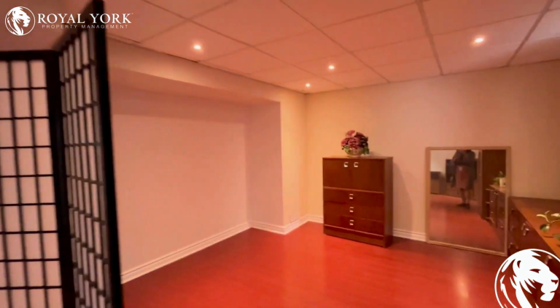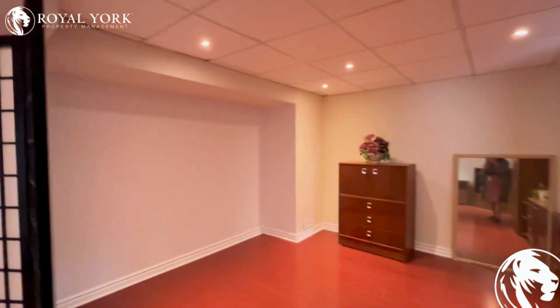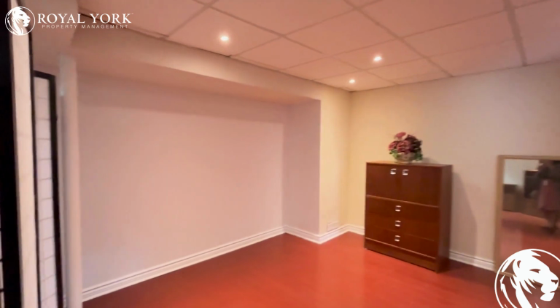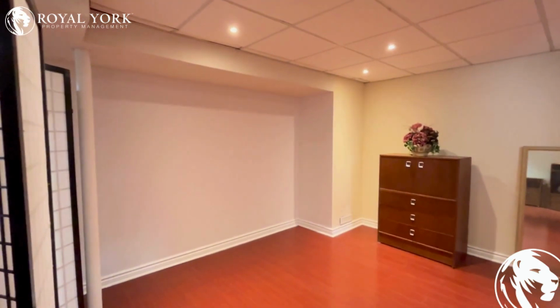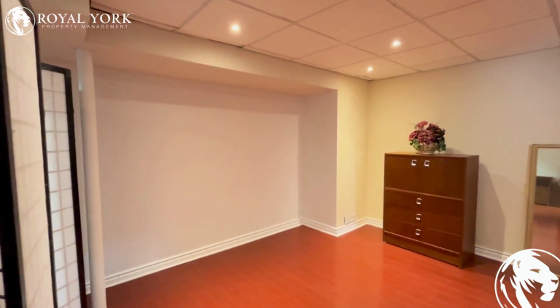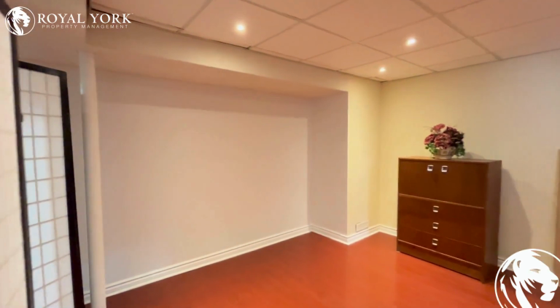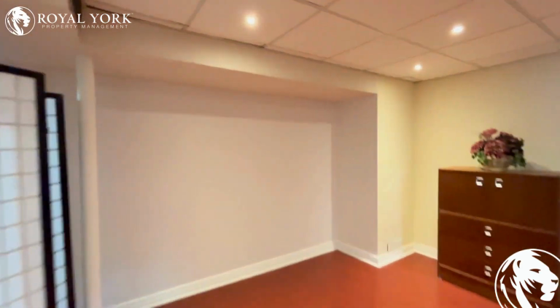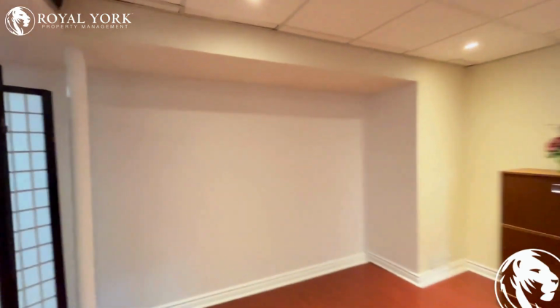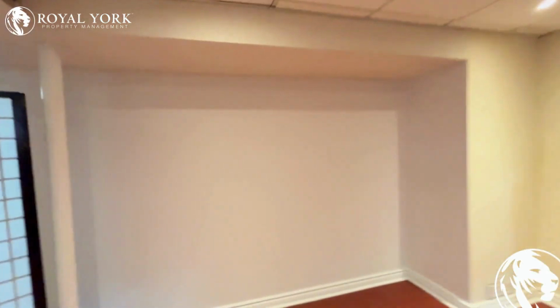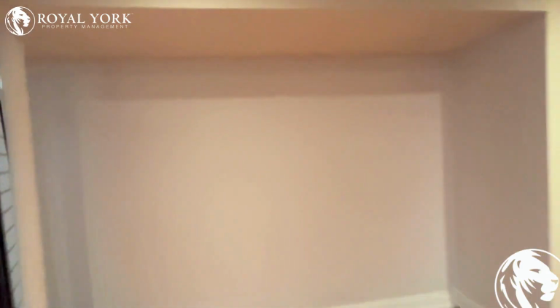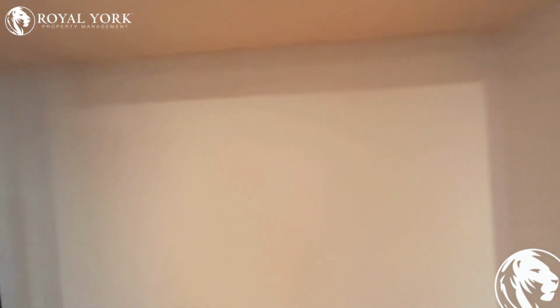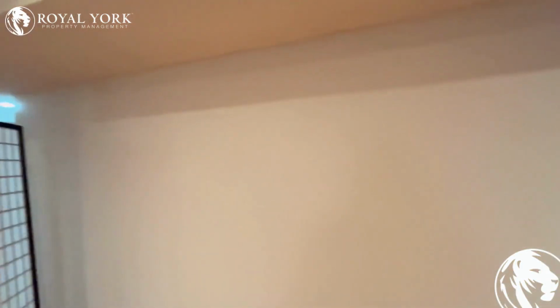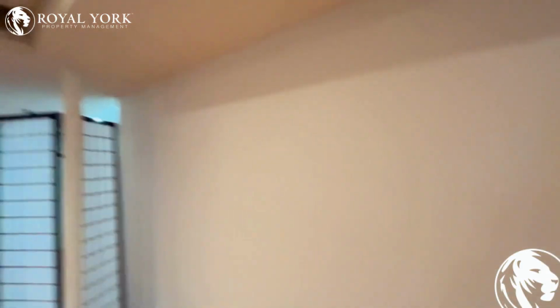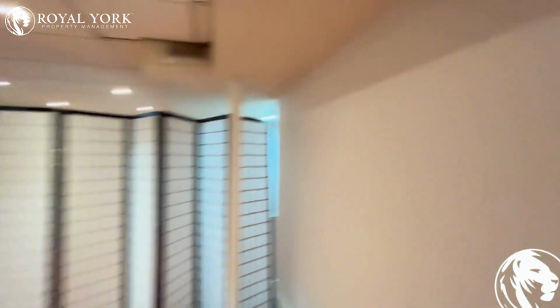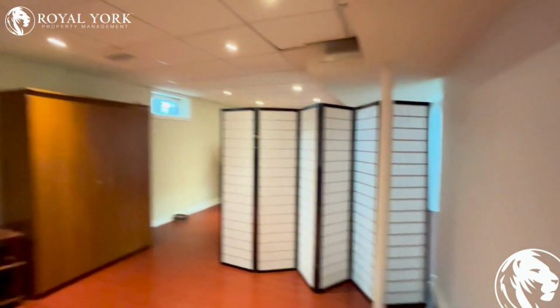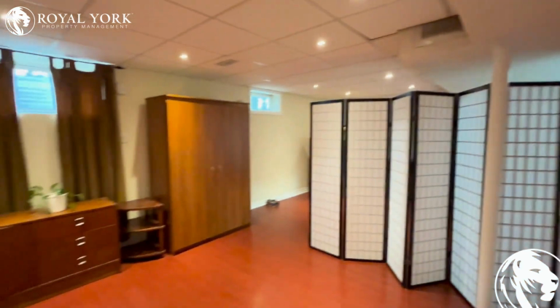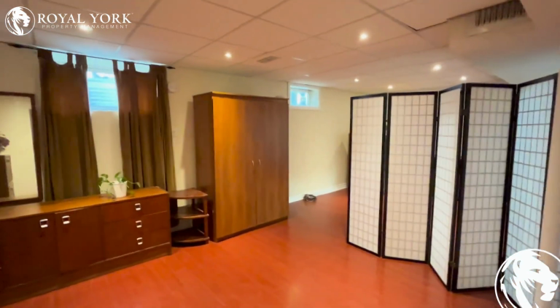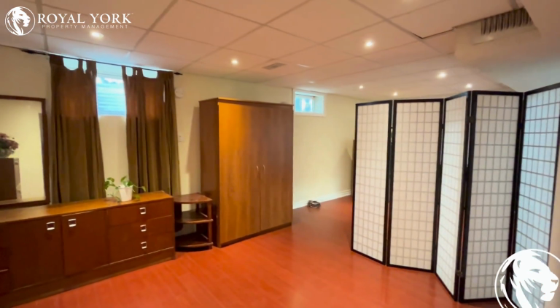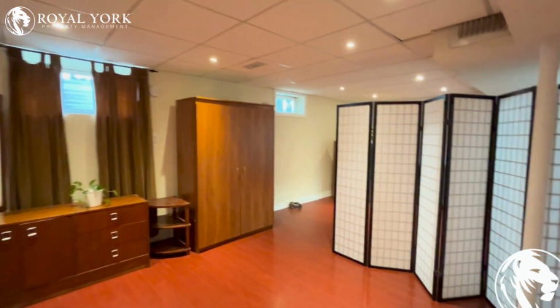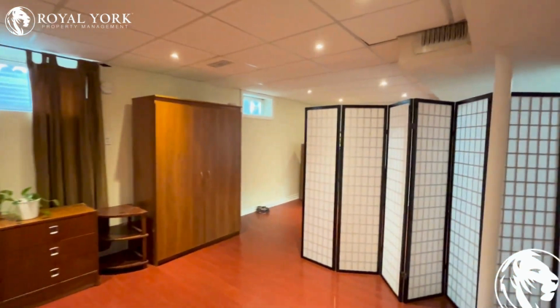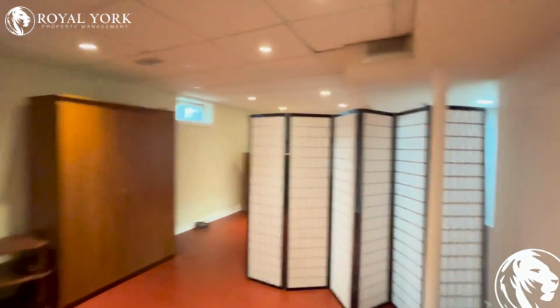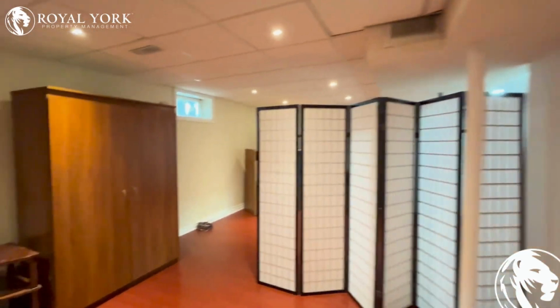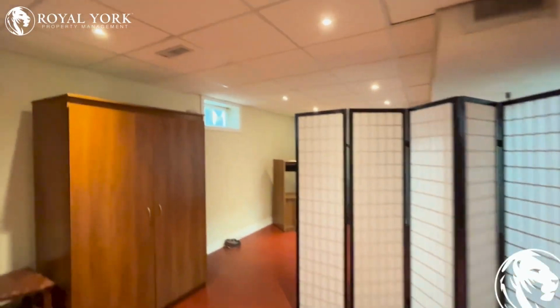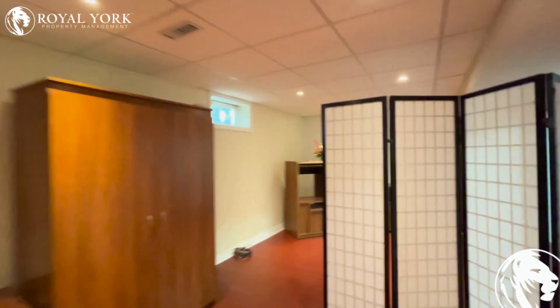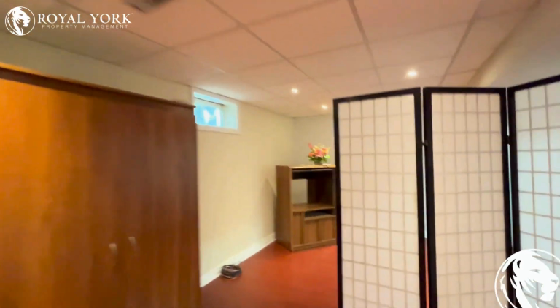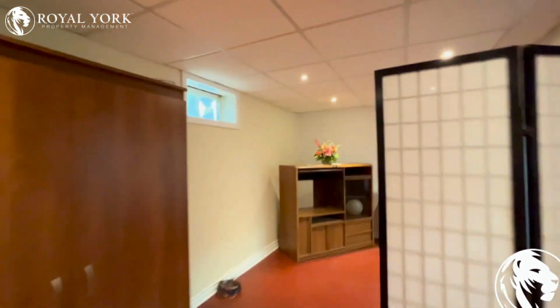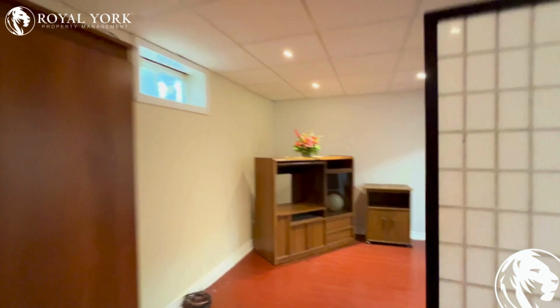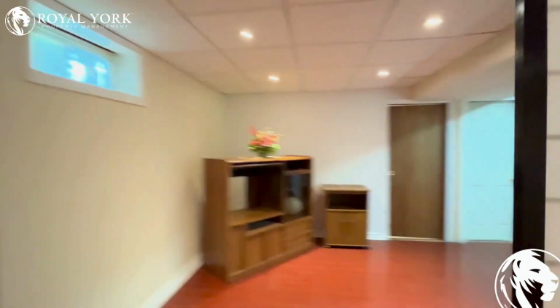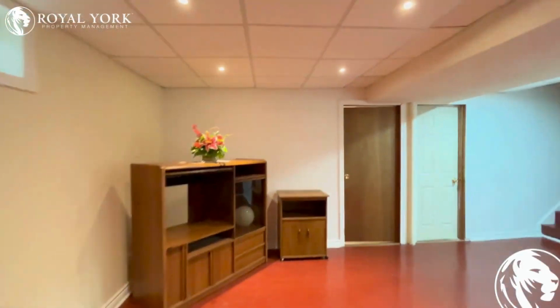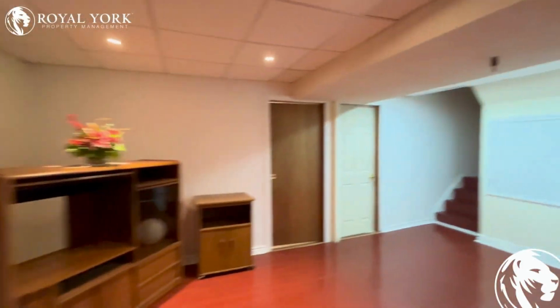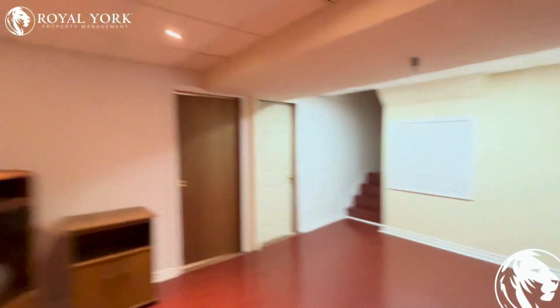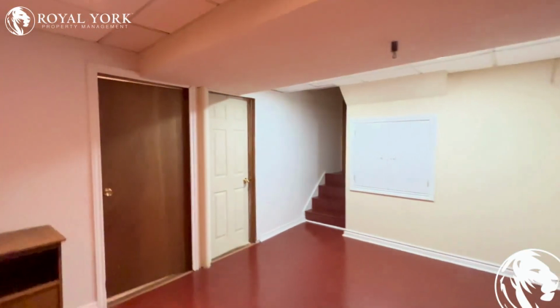You can use this area for putting in a queen-size bed with two night tables. As it's very spacious, you can divide it with this divider, or else you can also use it as an open concept as per your use.